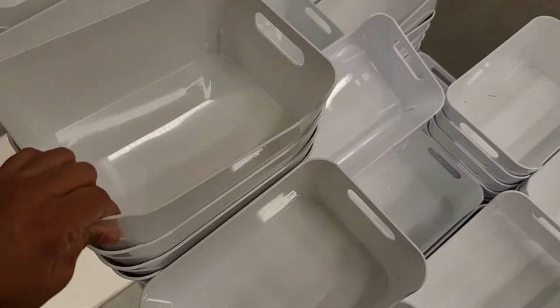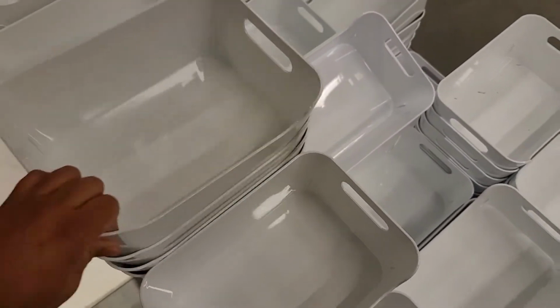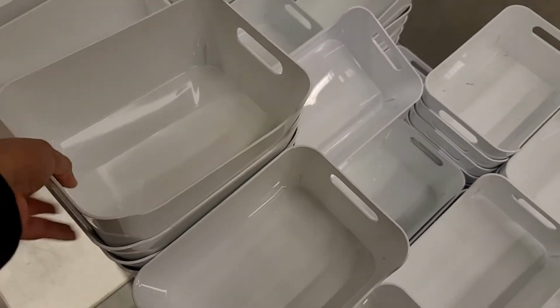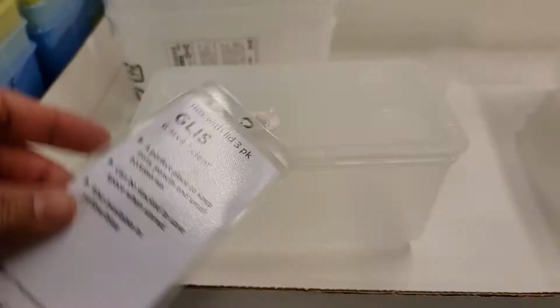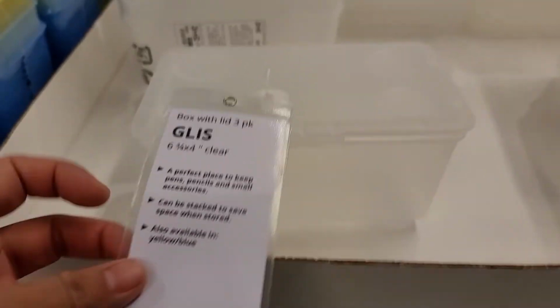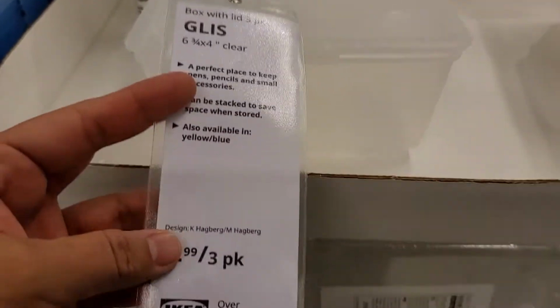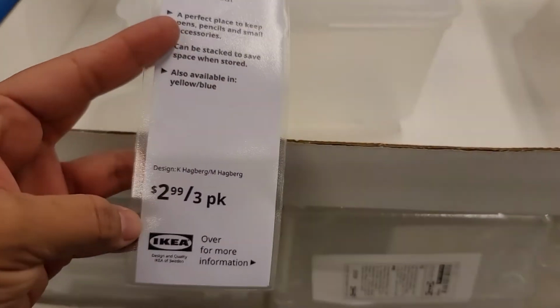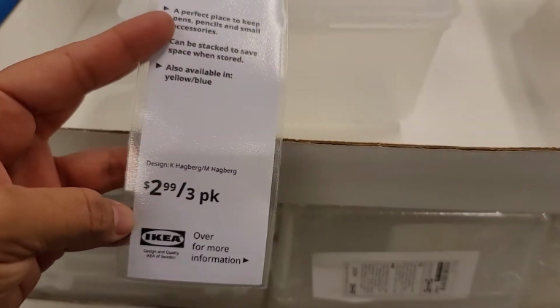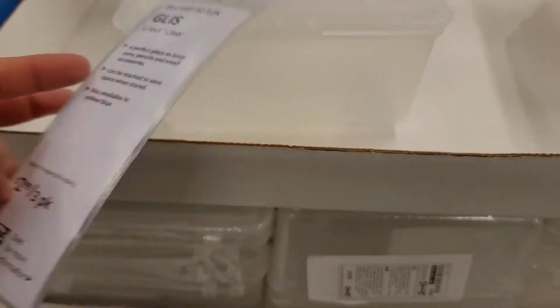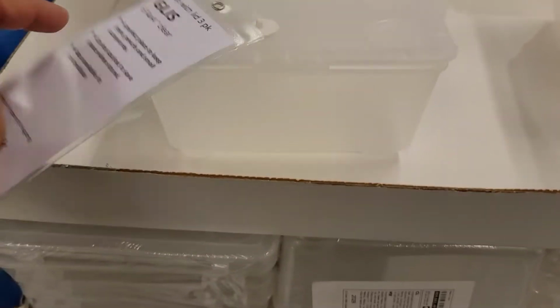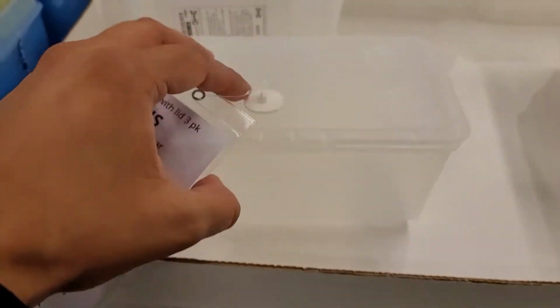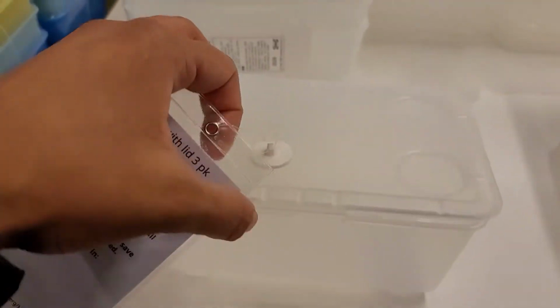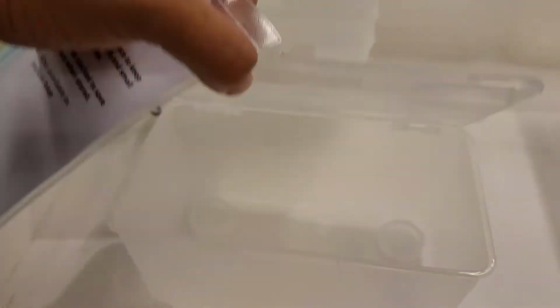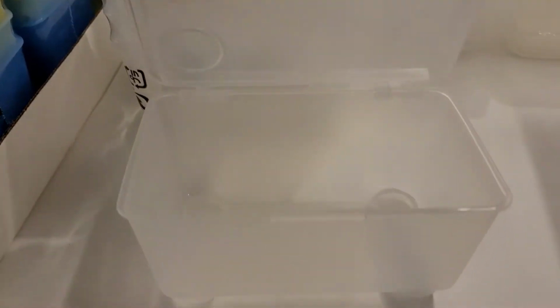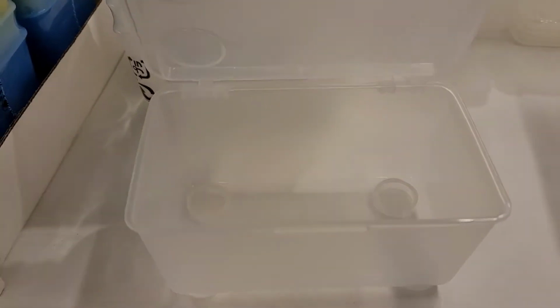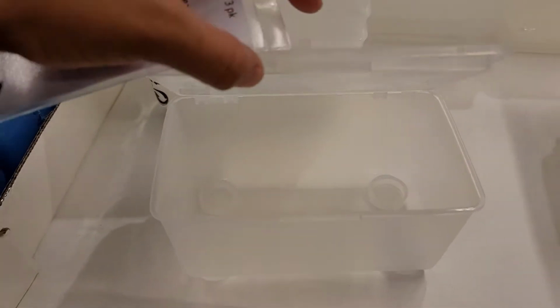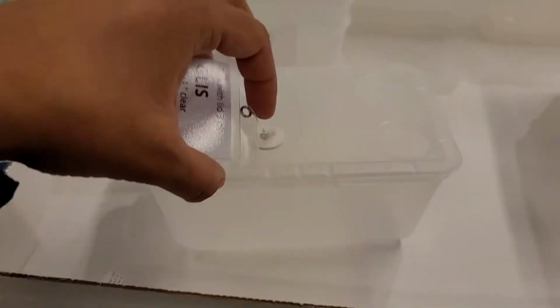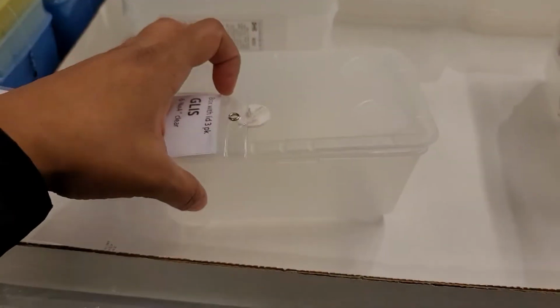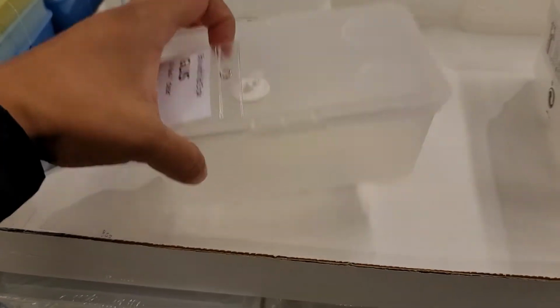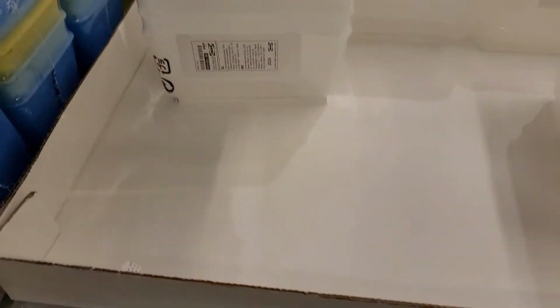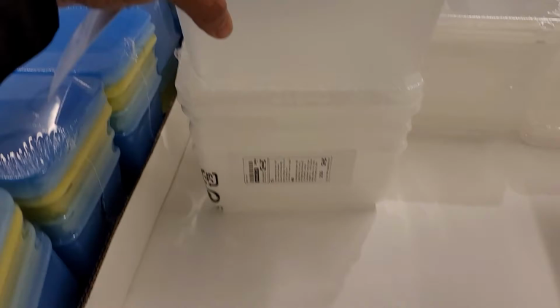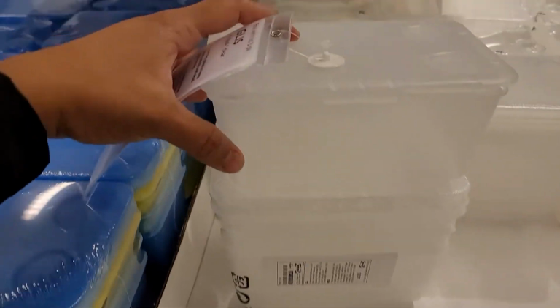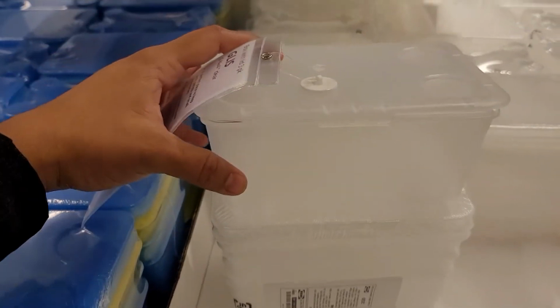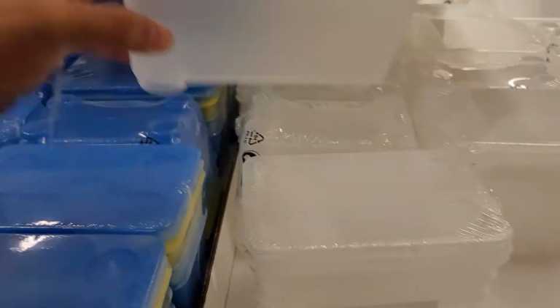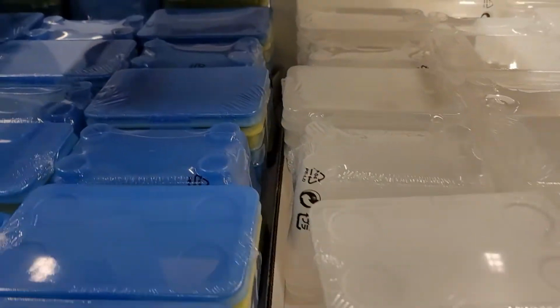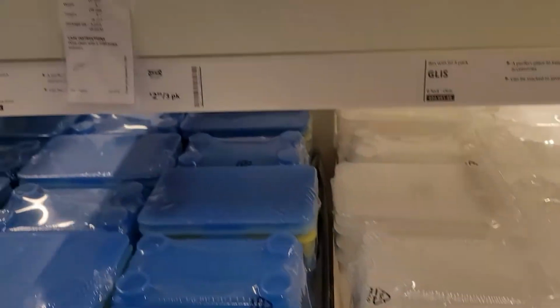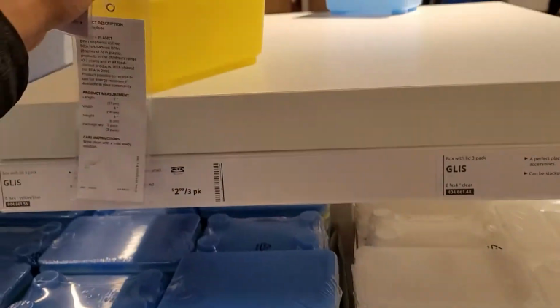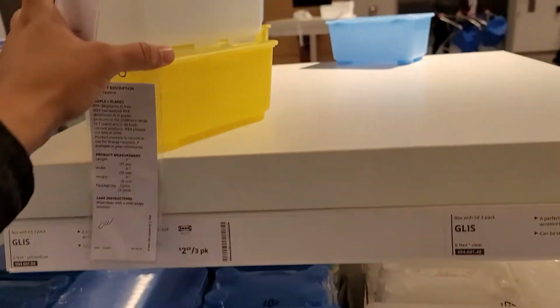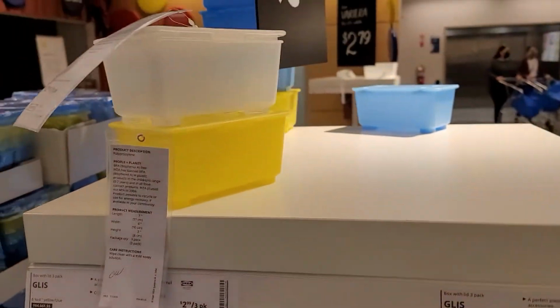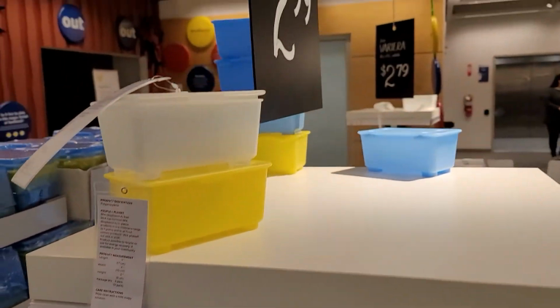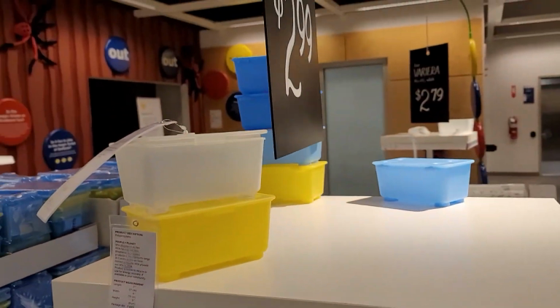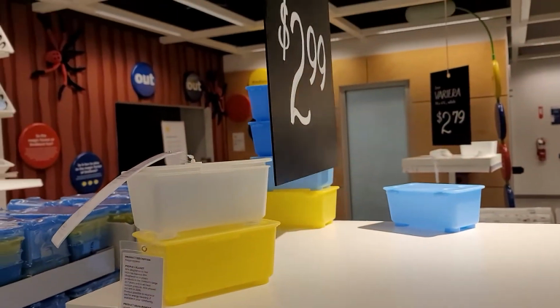These are some clear containers that have a lid and they come three to a pack, so it's pretty much like a dollar each container, and they come in different colors as well.